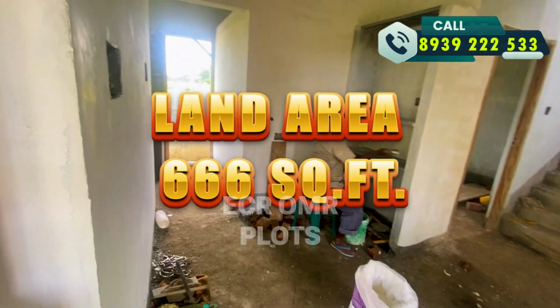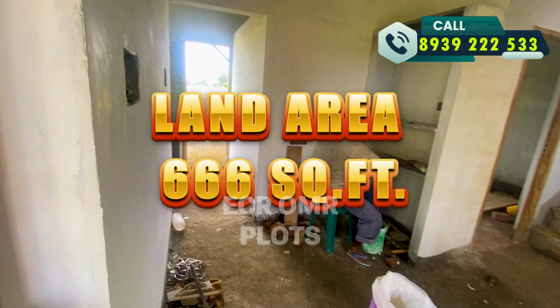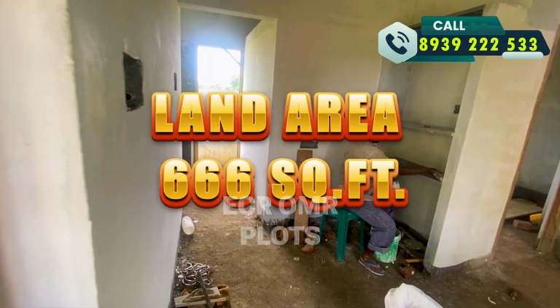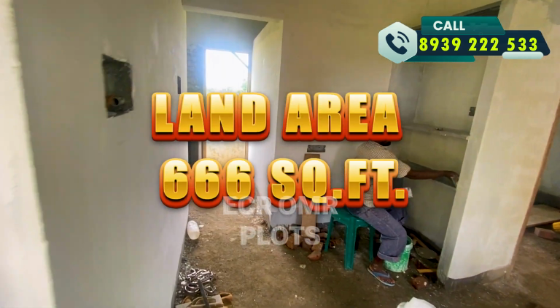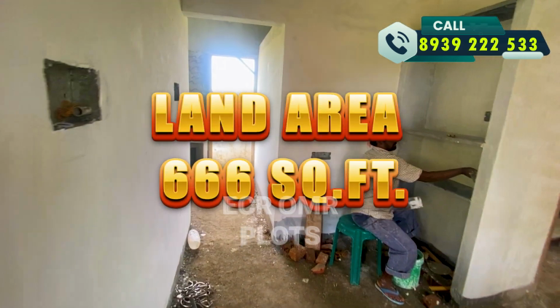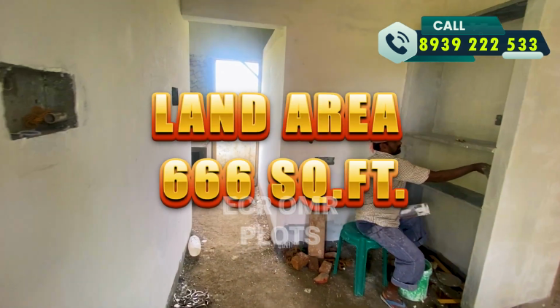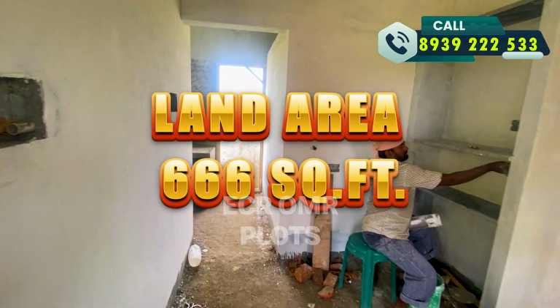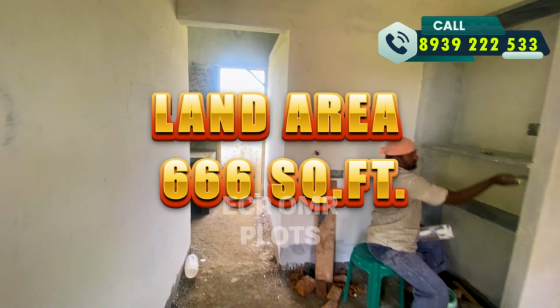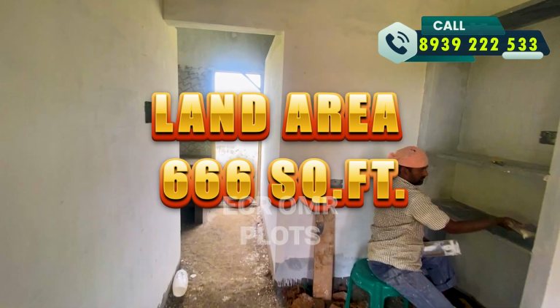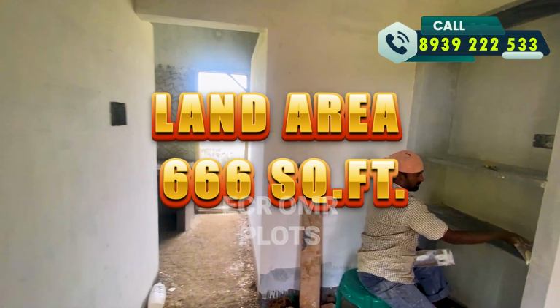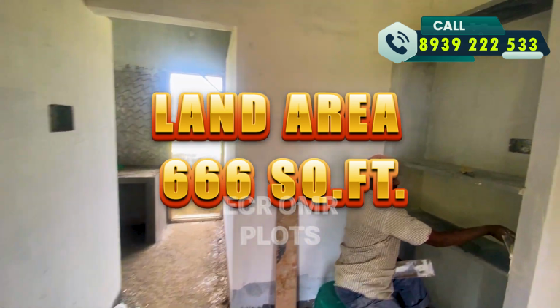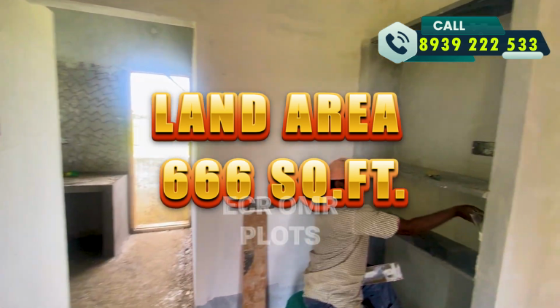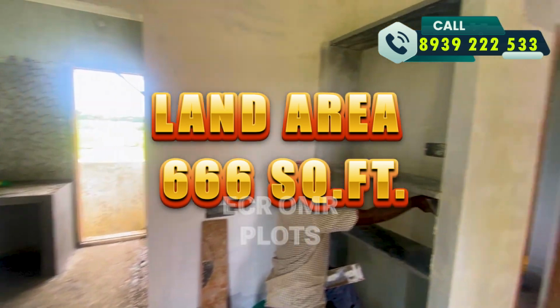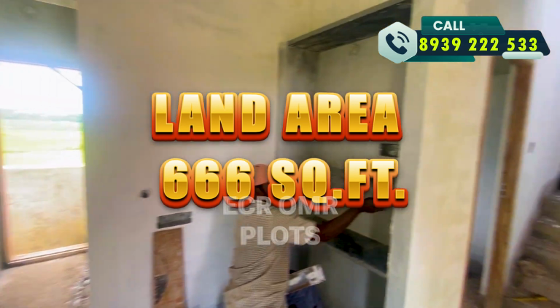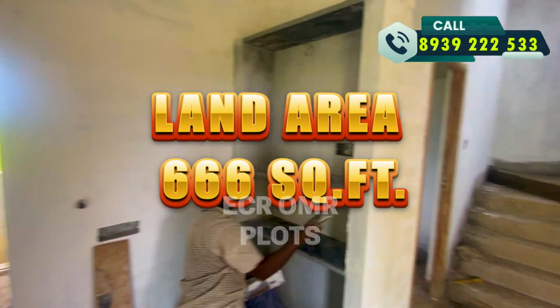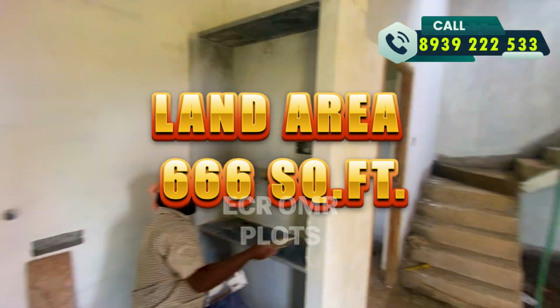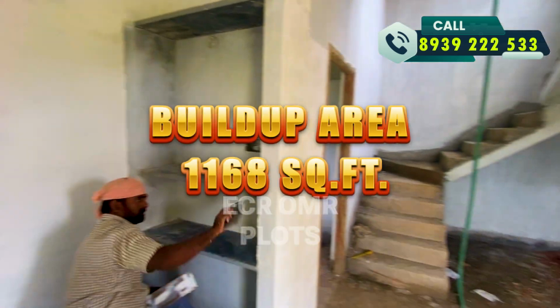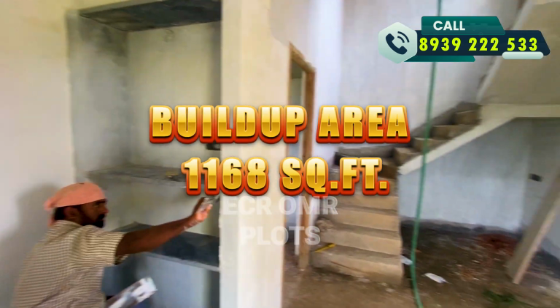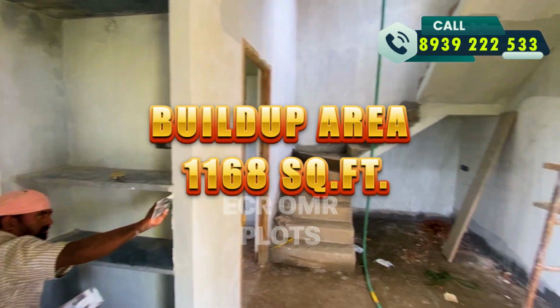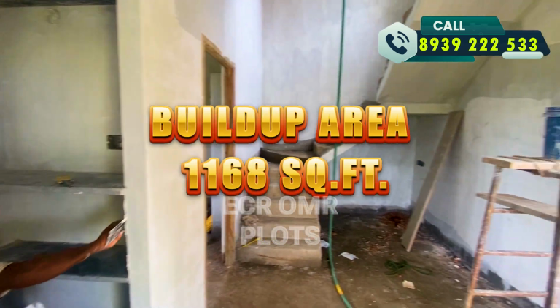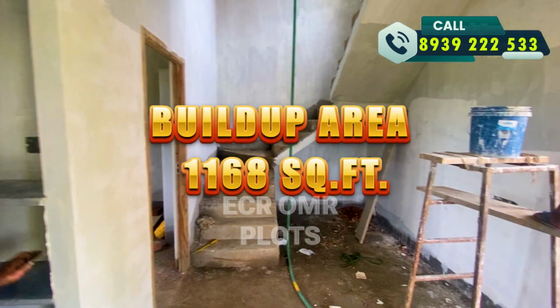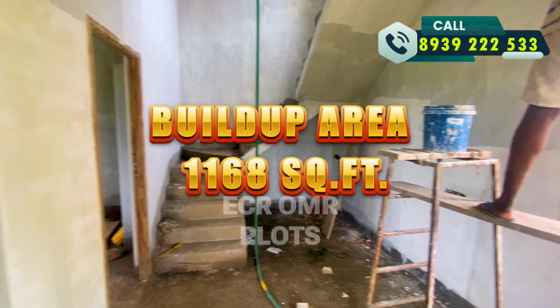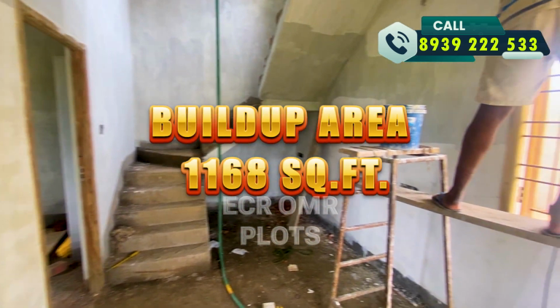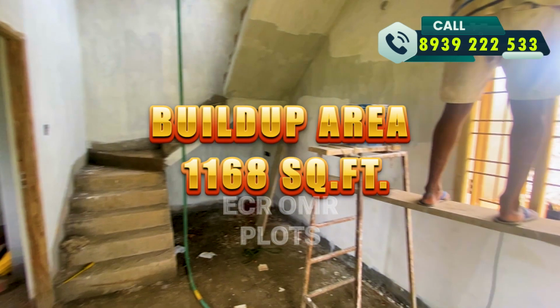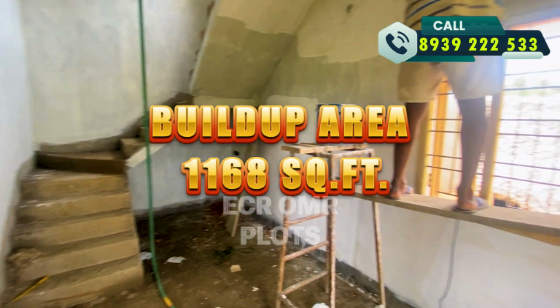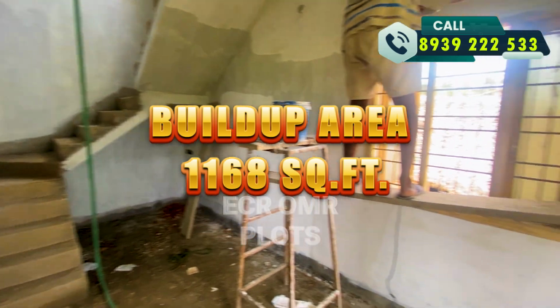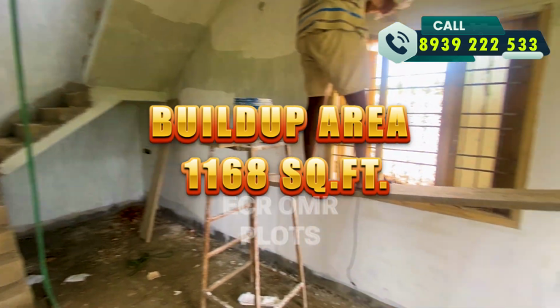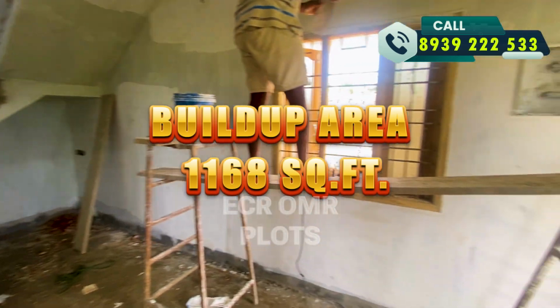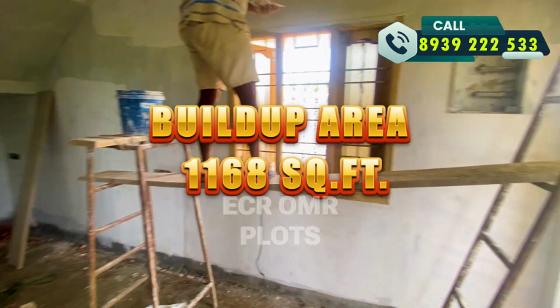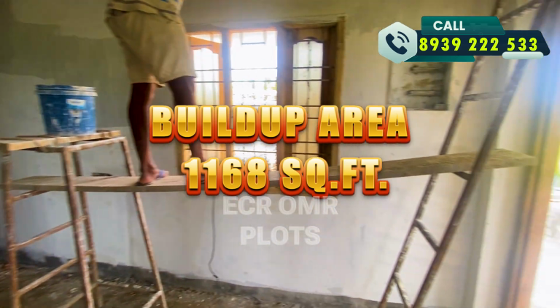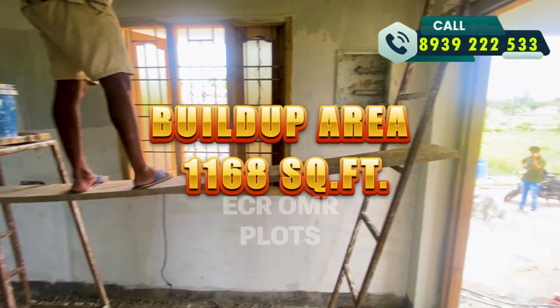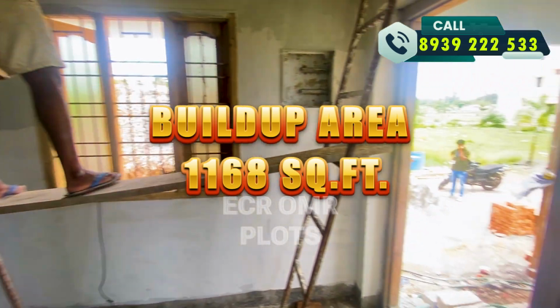The land area is 666 square feet. There is a build-up area. You can see the house in 536 square feet.